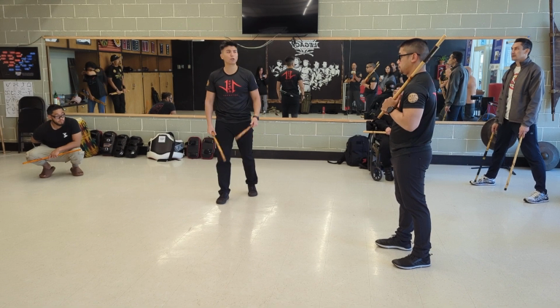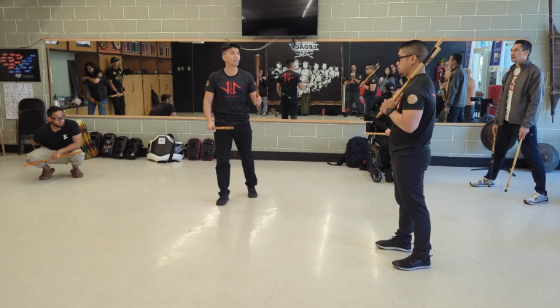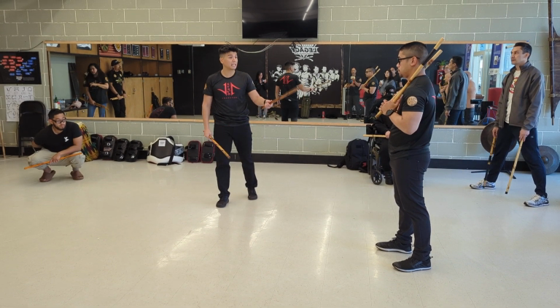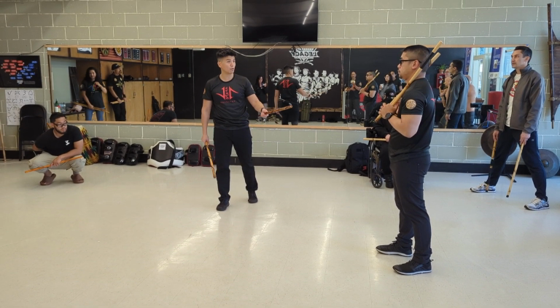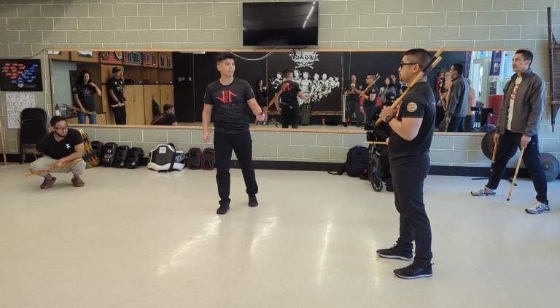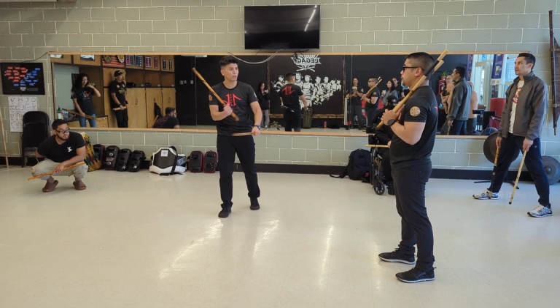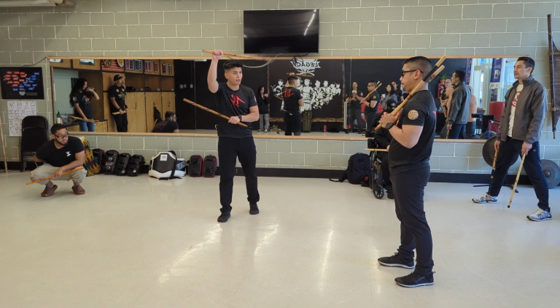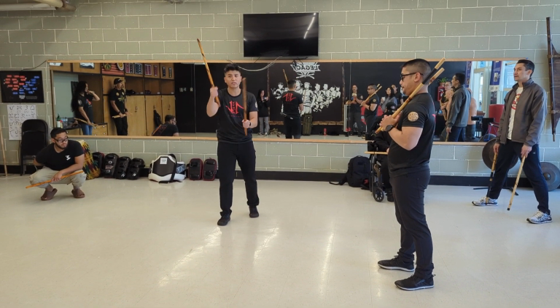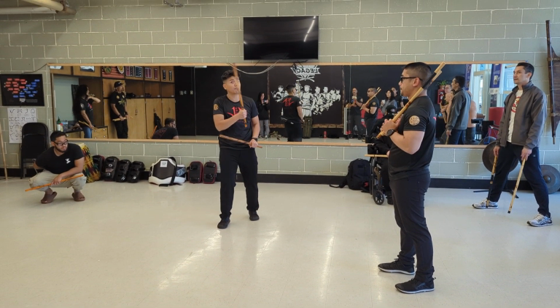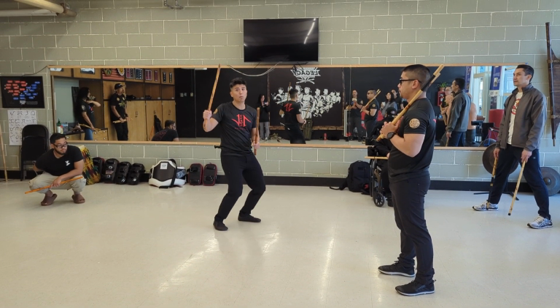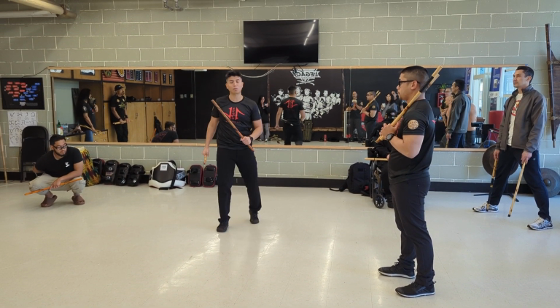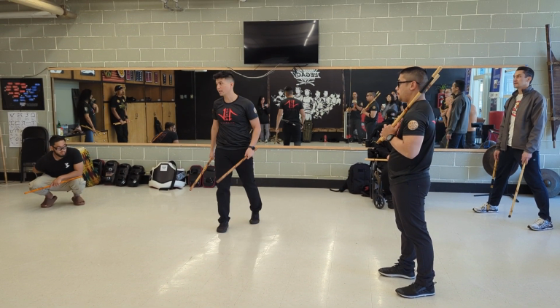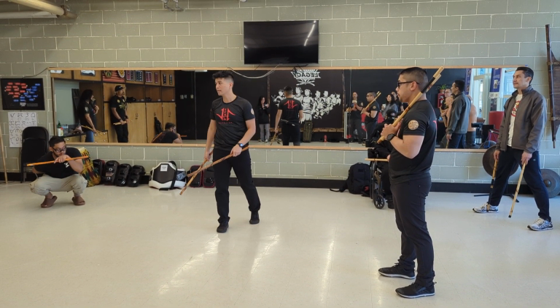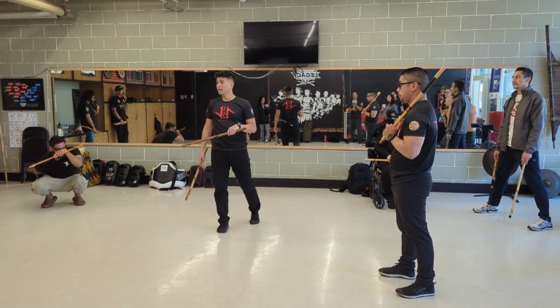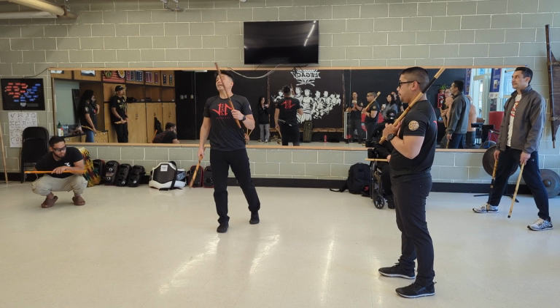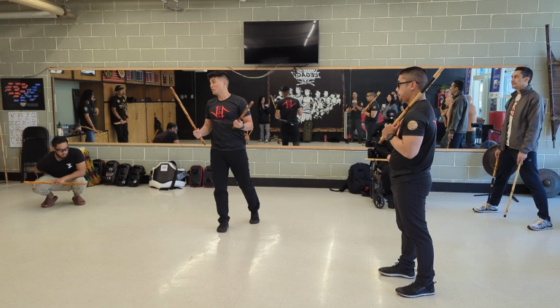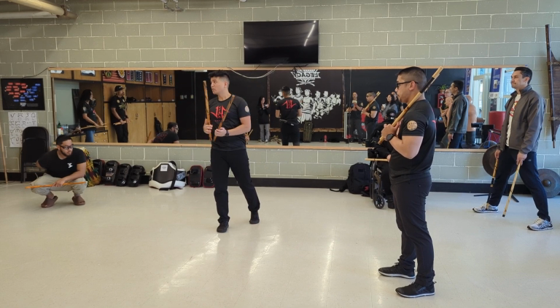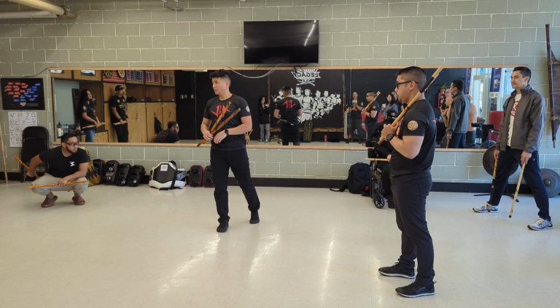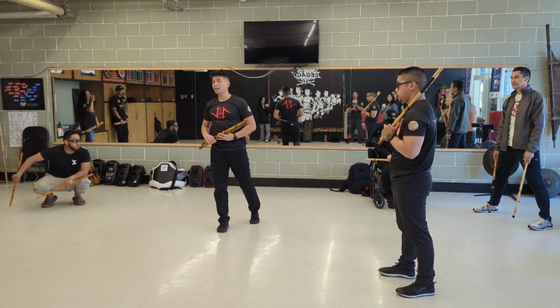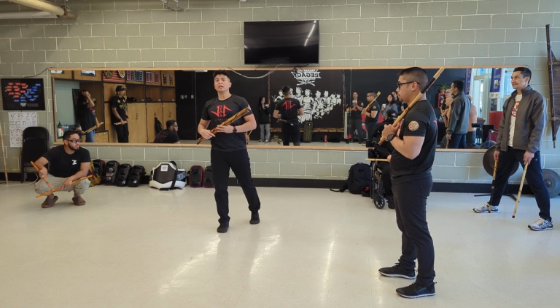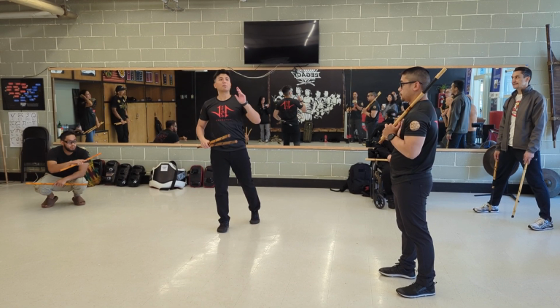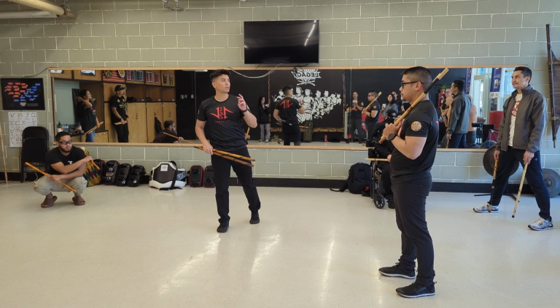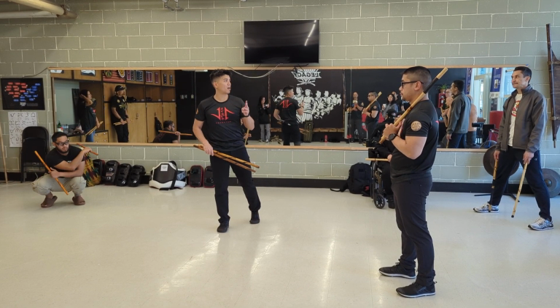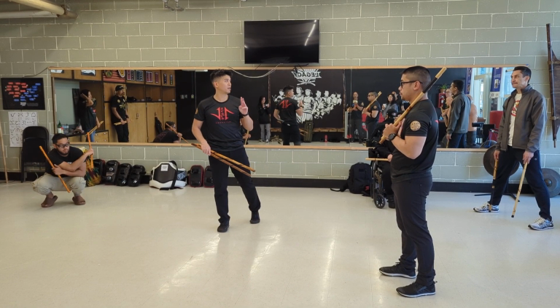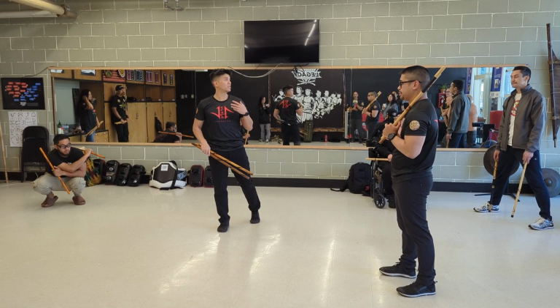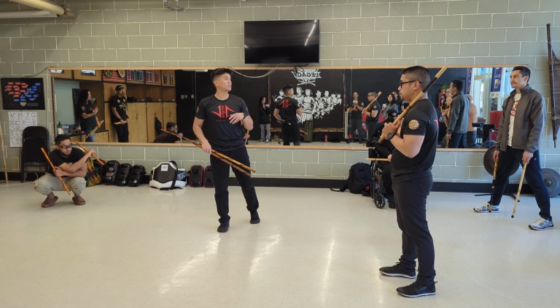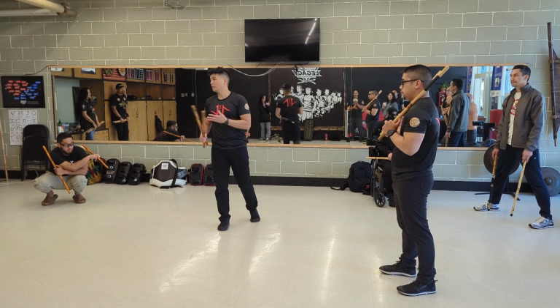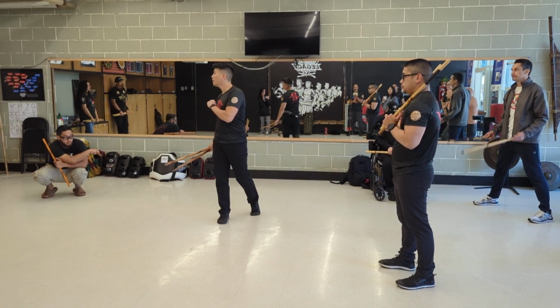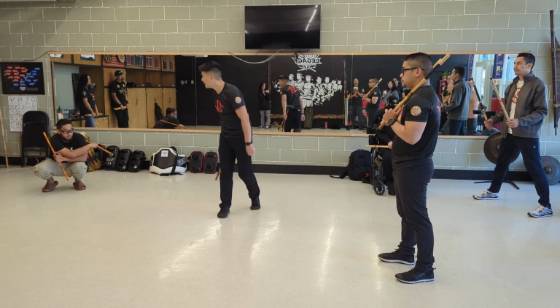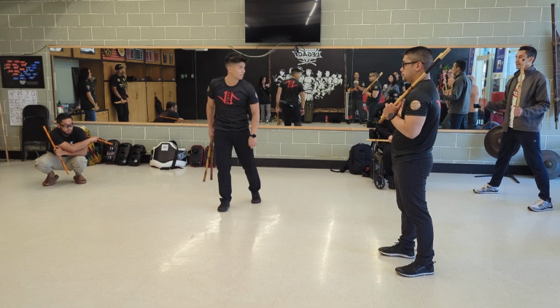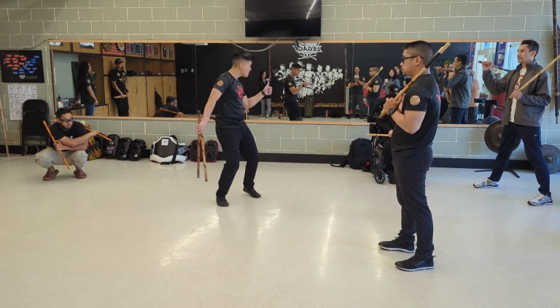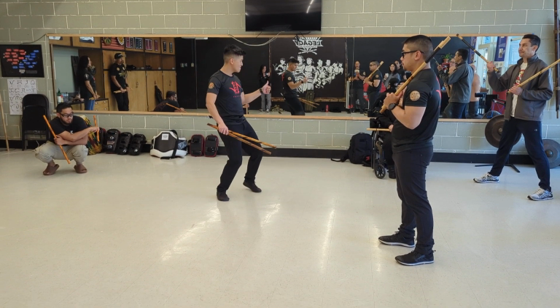And at a certain point, I started leading you. I started doing variations — if you had to follow, work on your reflexes. So can we take those same concepts that we just did and do it empty-handedly? Yay!